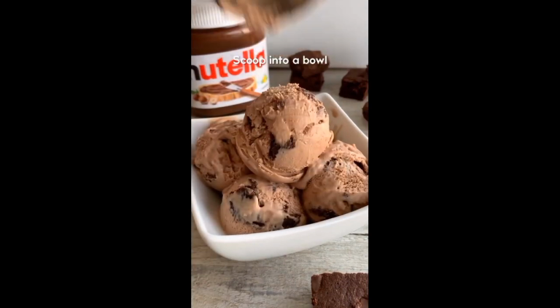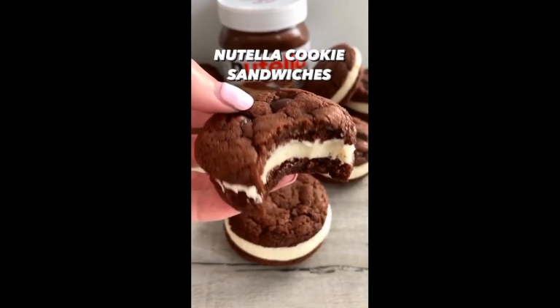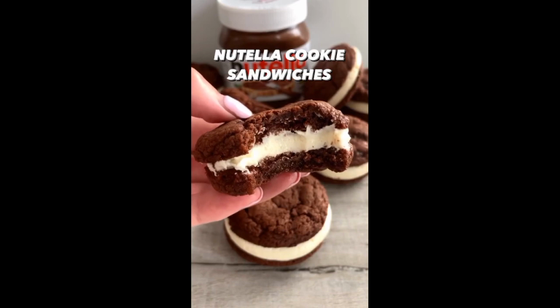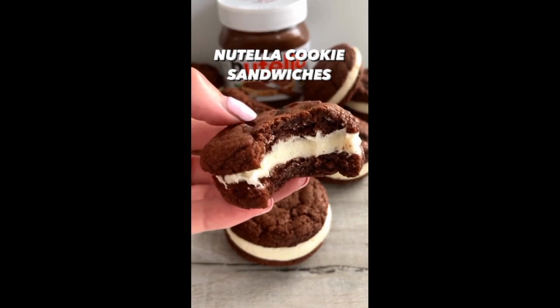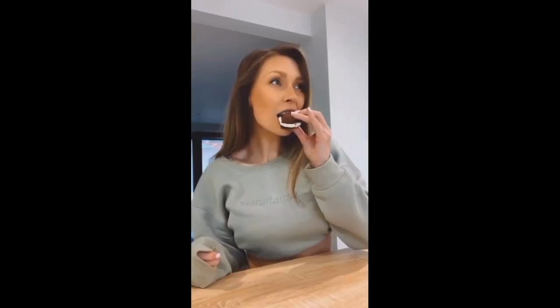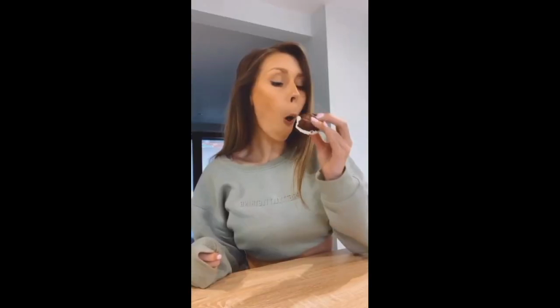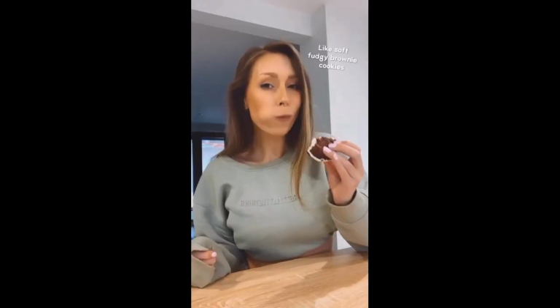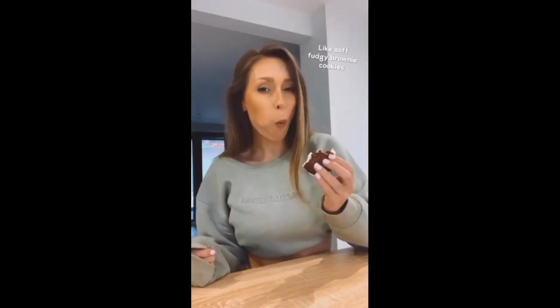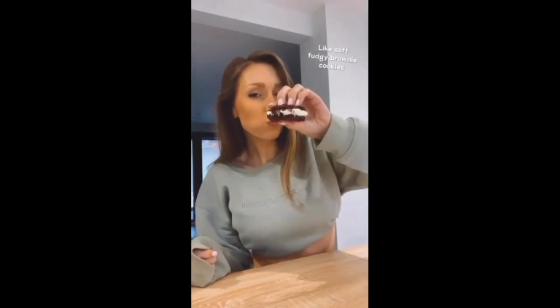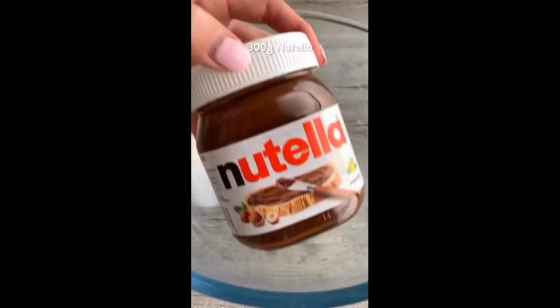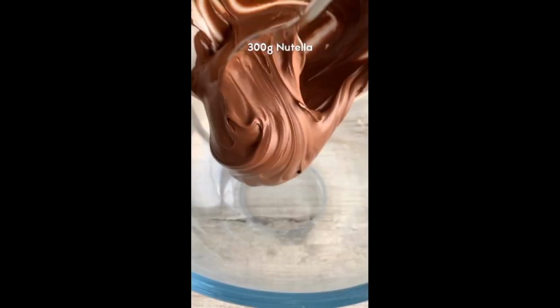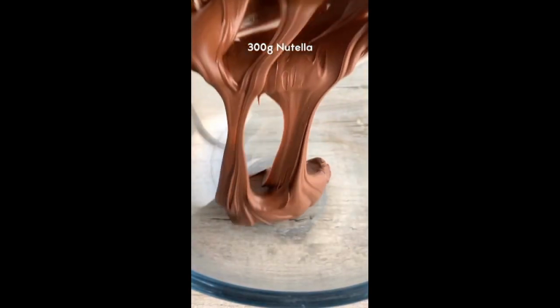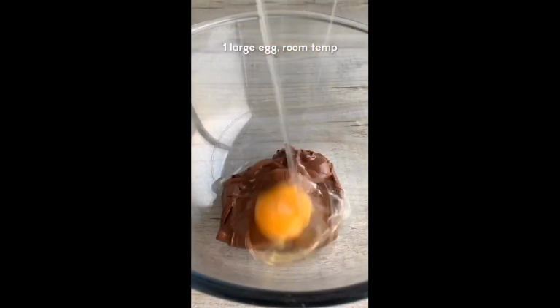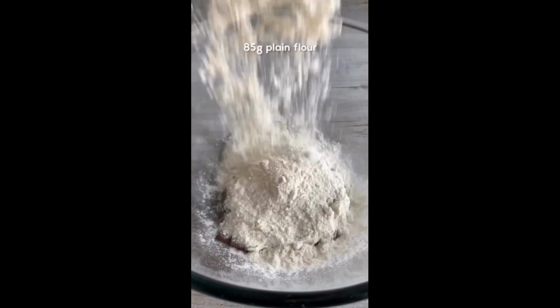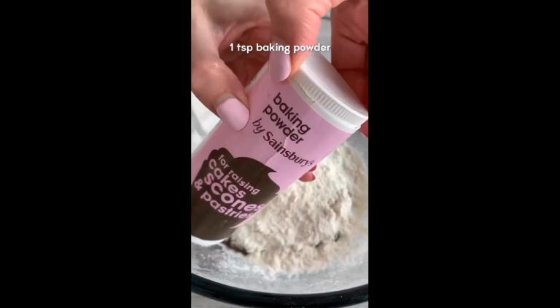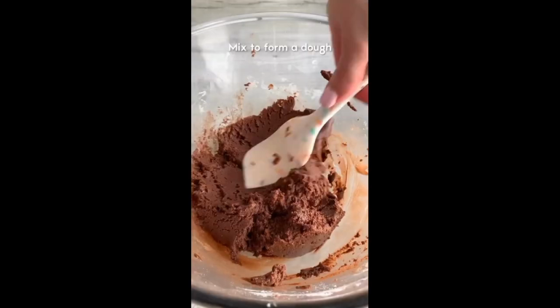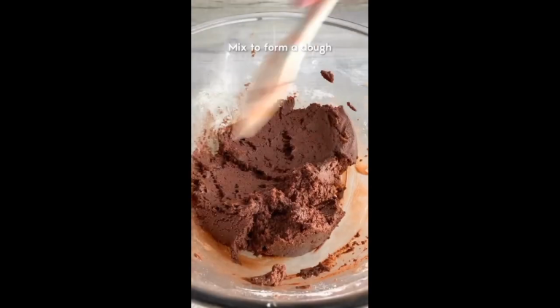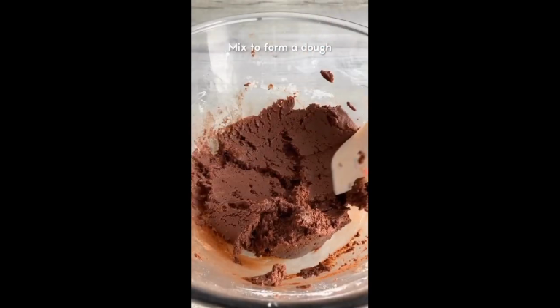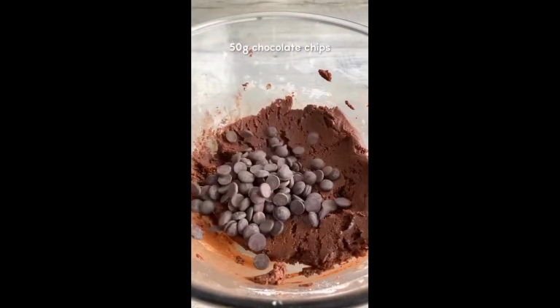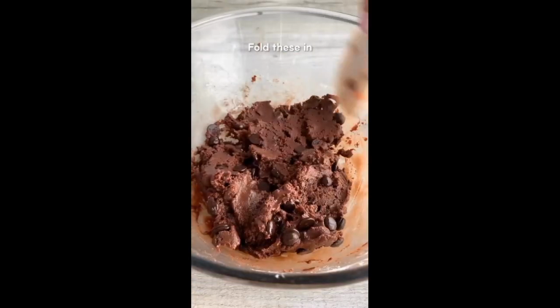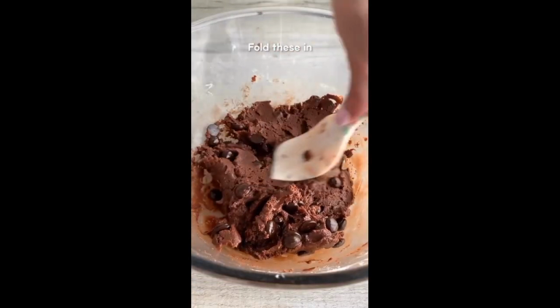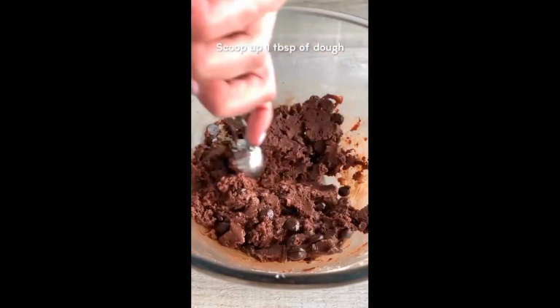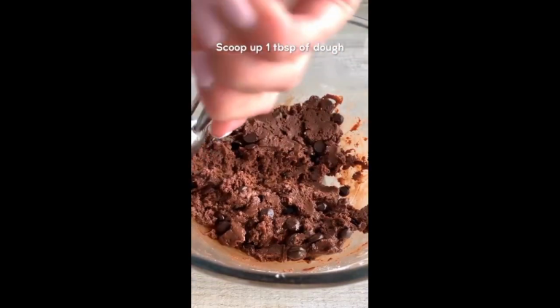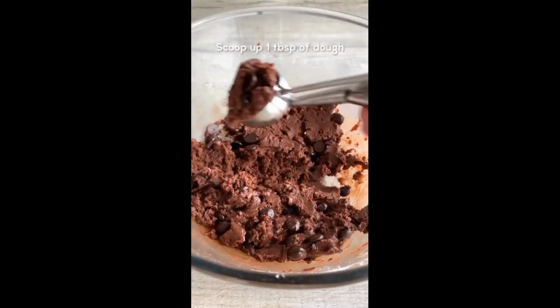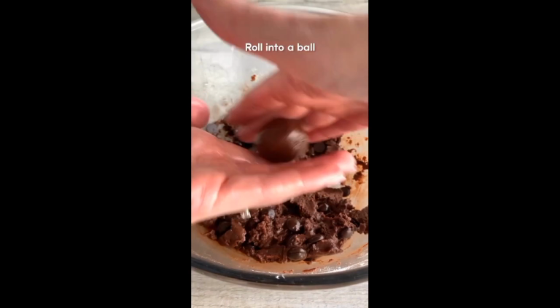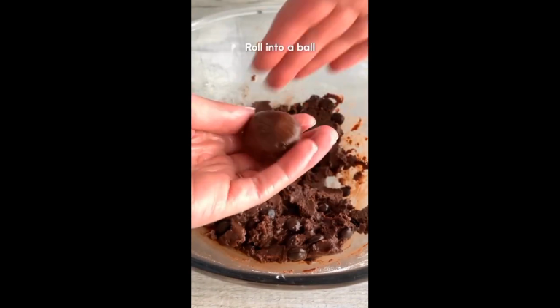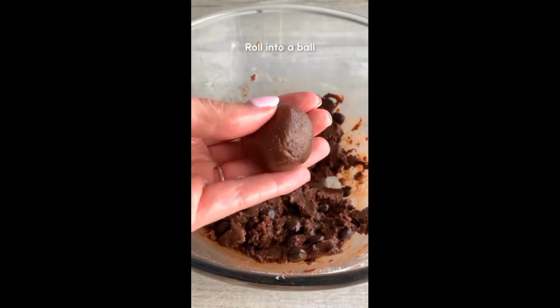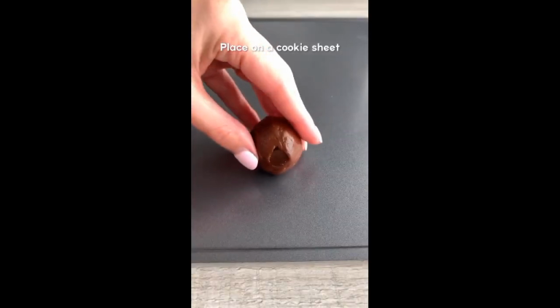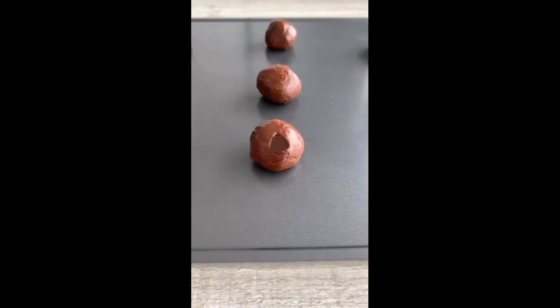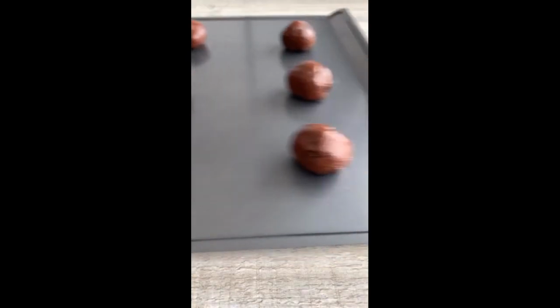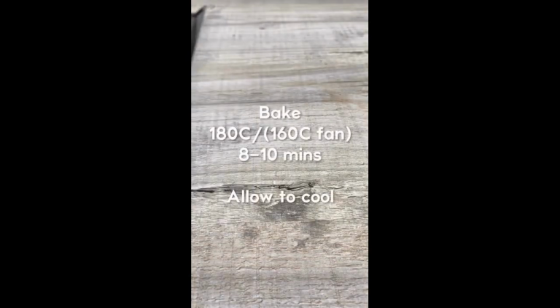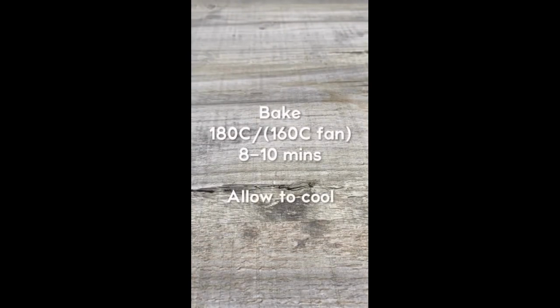These Nutella cookie sandwiches are so good — the cookies are like soft fudgy brownie cookies and they're filled with vanilla buttercream. You only need 4 main ingredients to make the cookies and they're super quick and easy. If you don't want to use Nutella you can always use another chocolate spread. They're a little messy when you roll them but stick with it, they'll turn out perfectly.